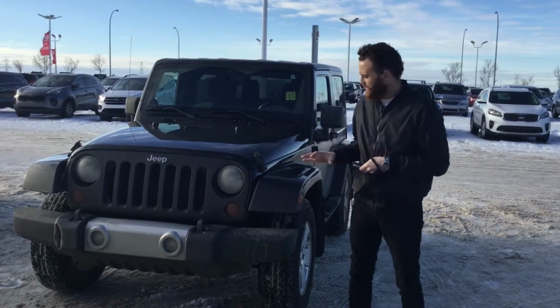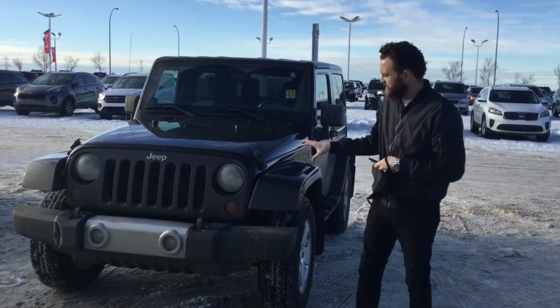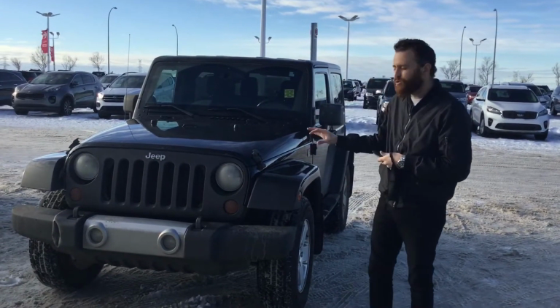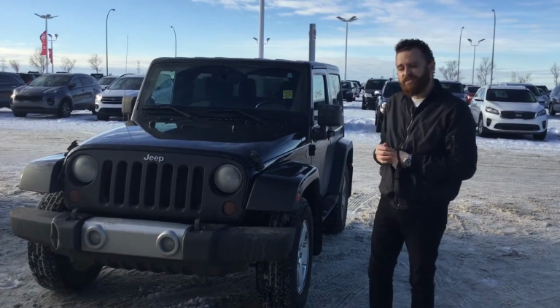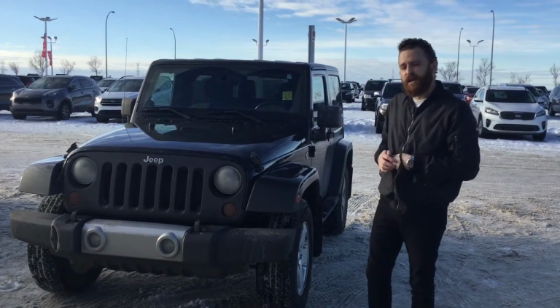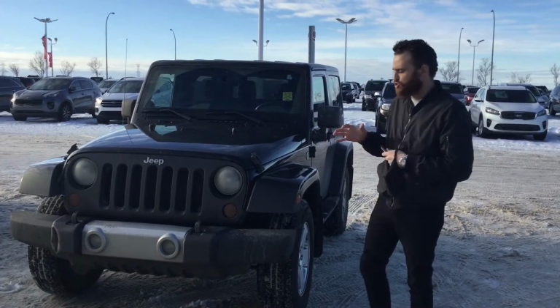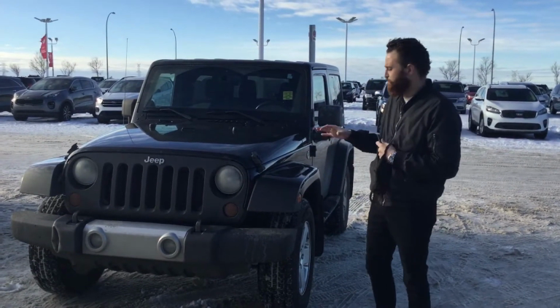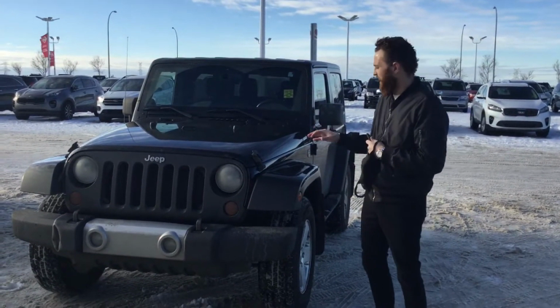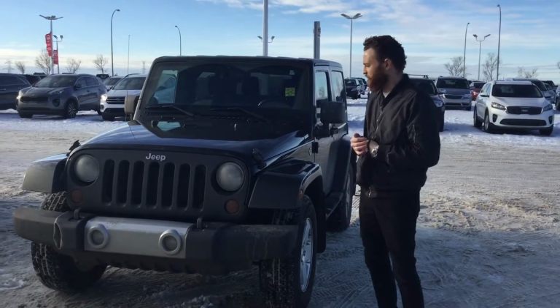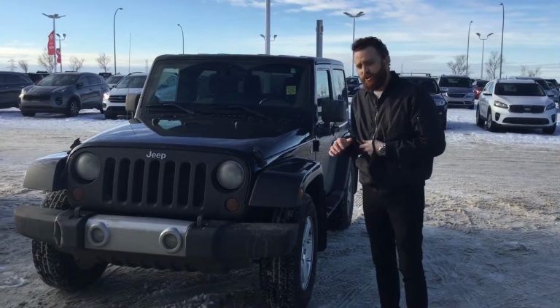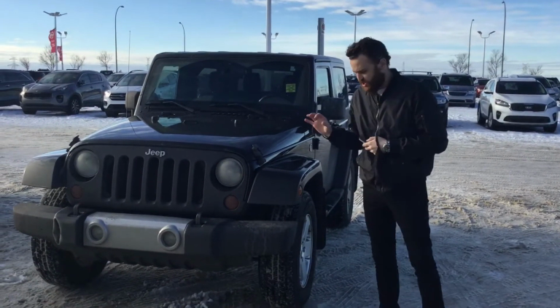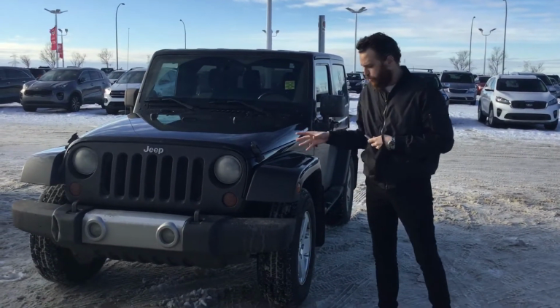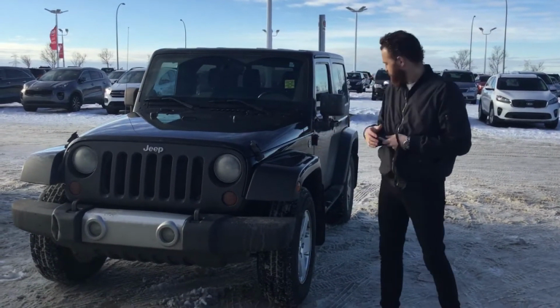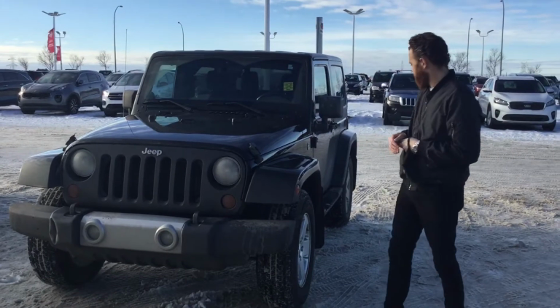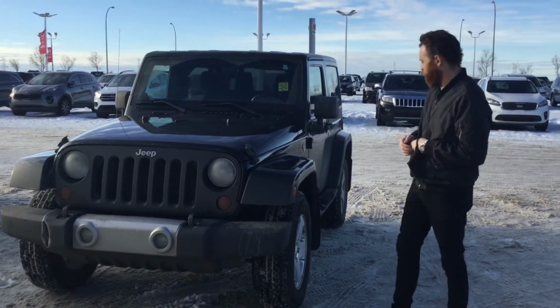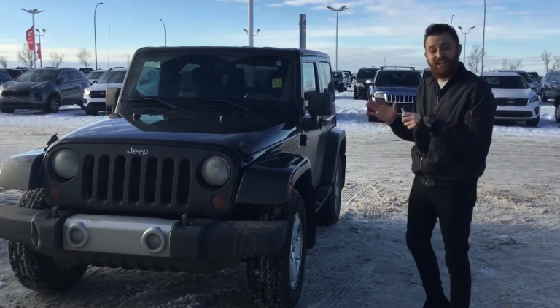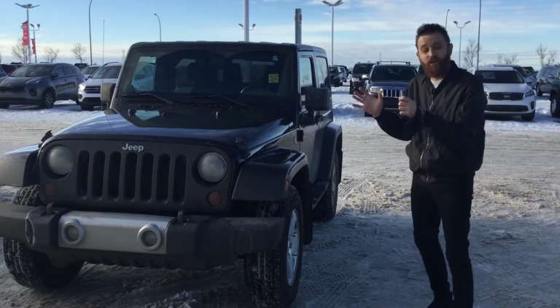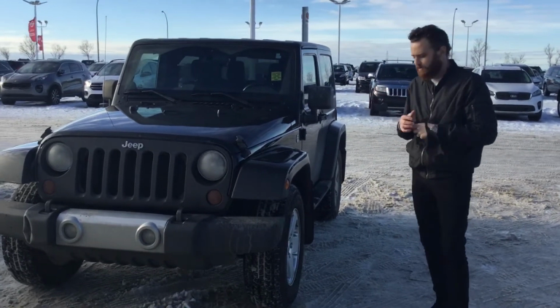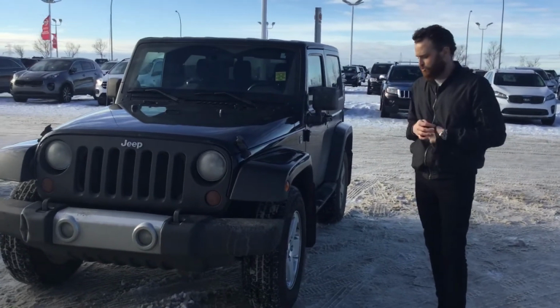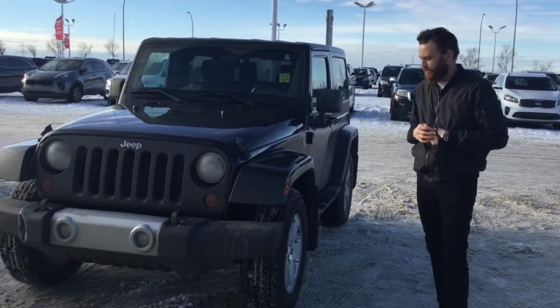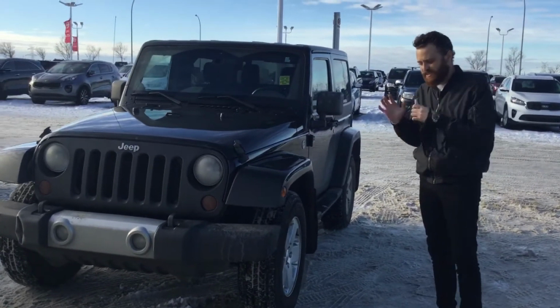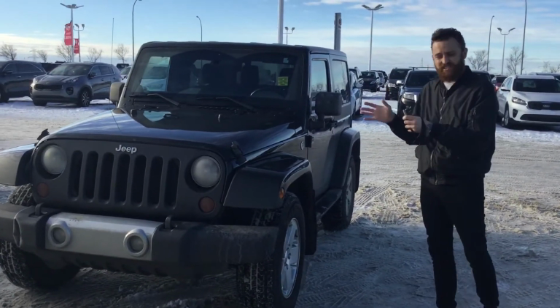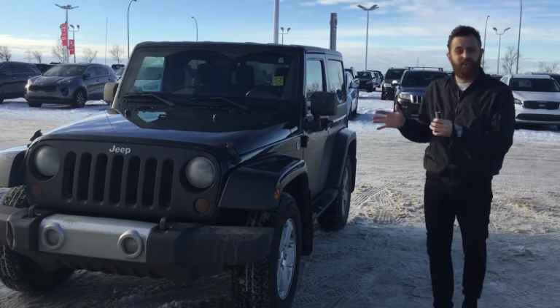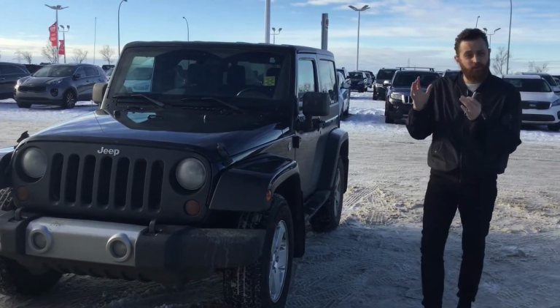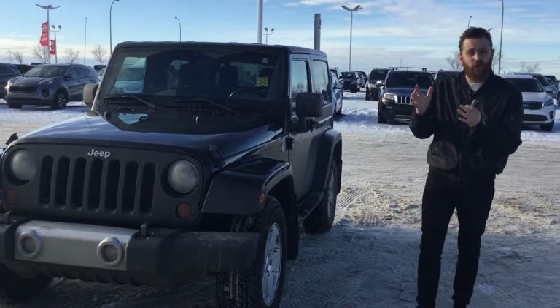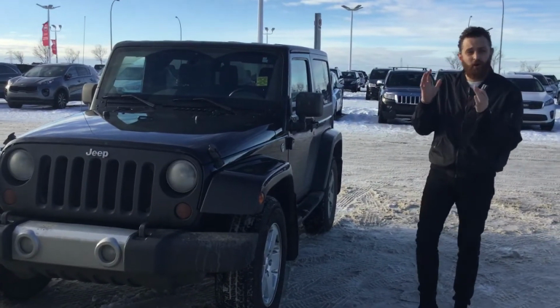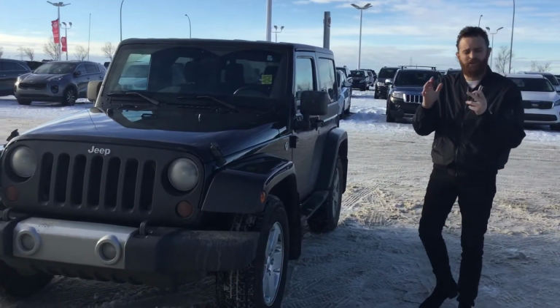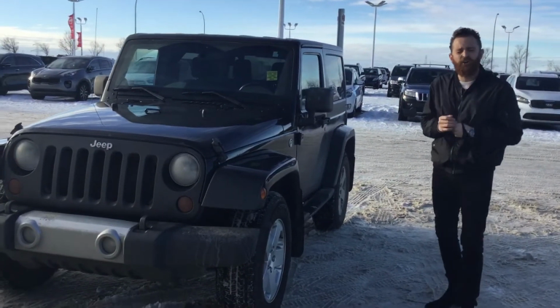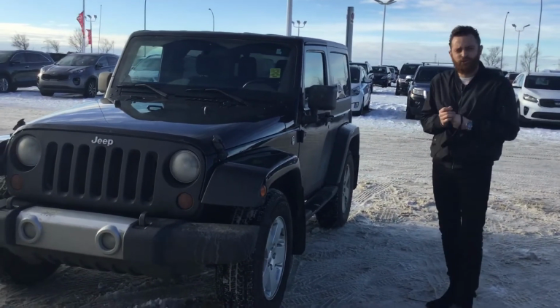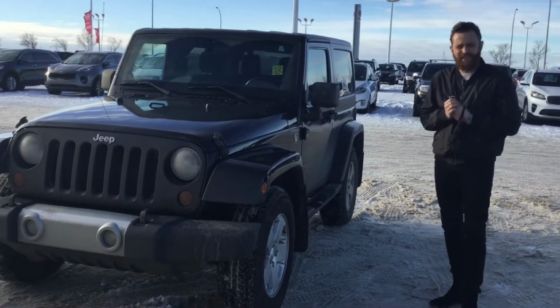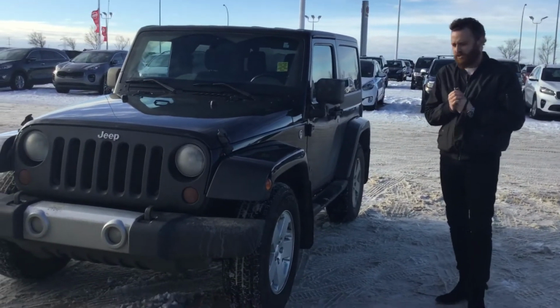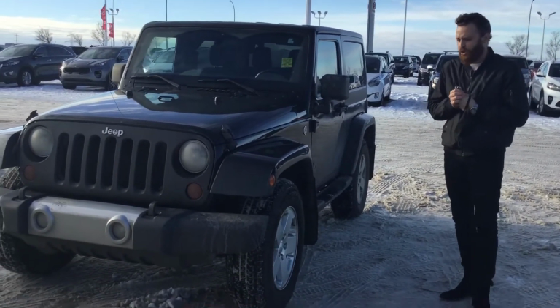This is a 2011 Jeep Wrangler — Sahara, I'm so sorry. This is the Sahara we were talking about with only 130,000 kilometers.